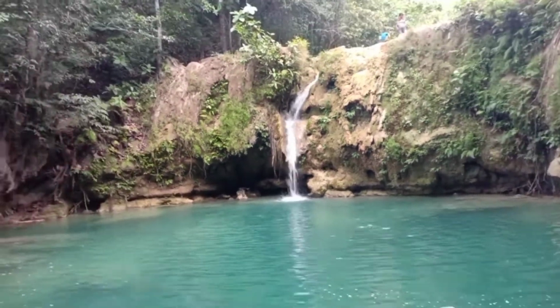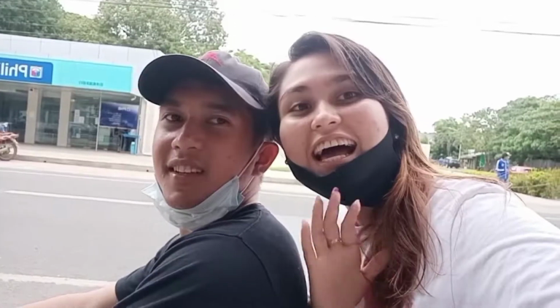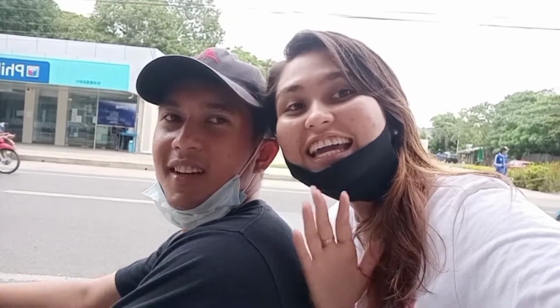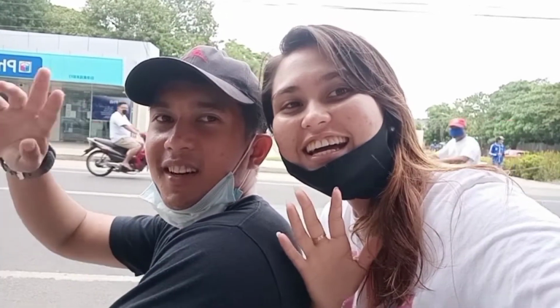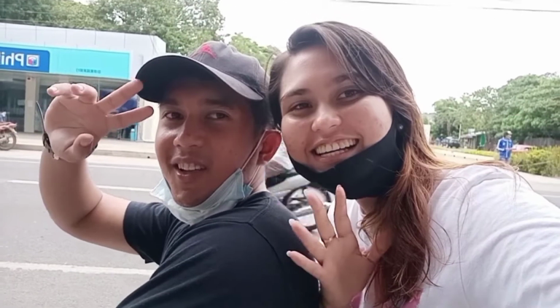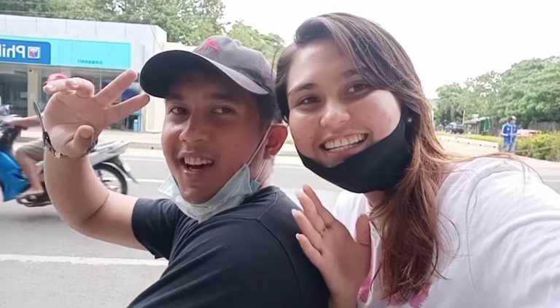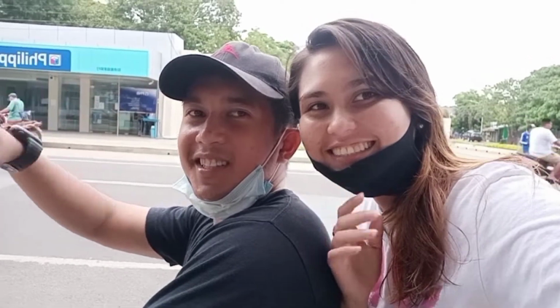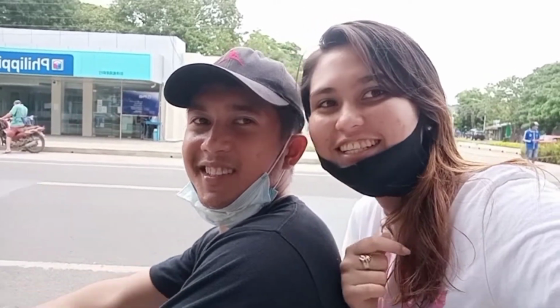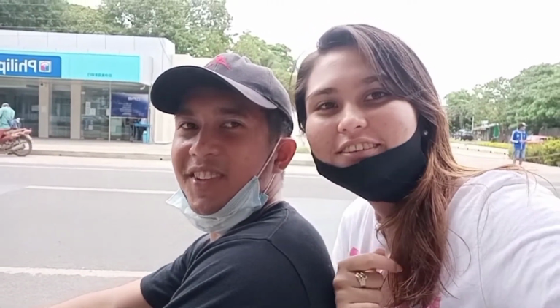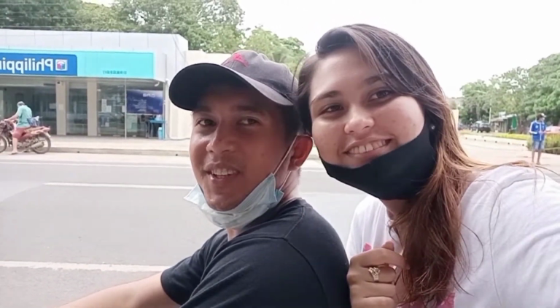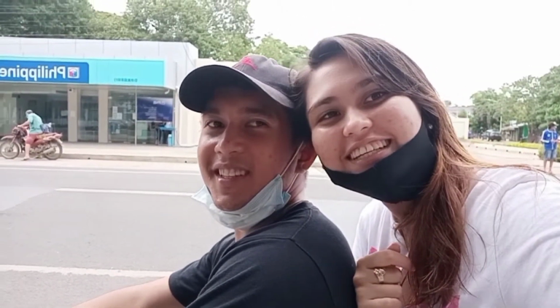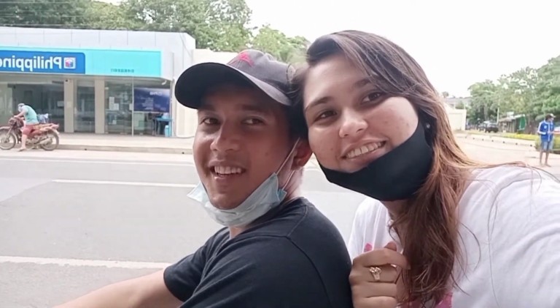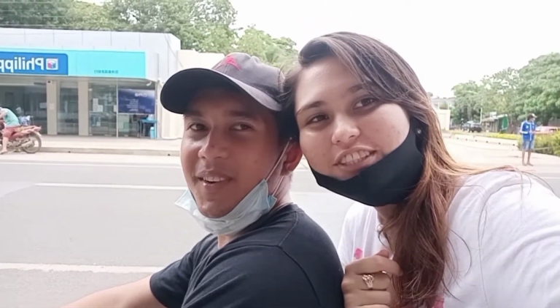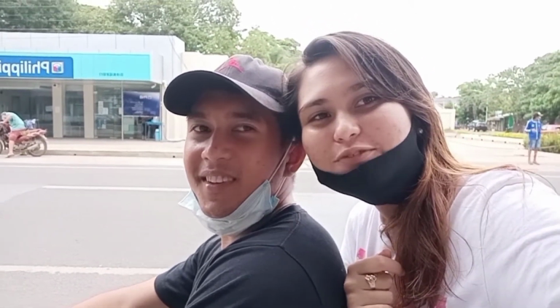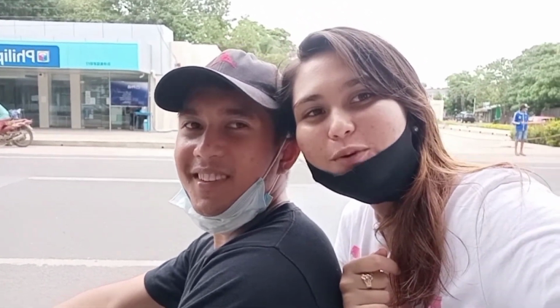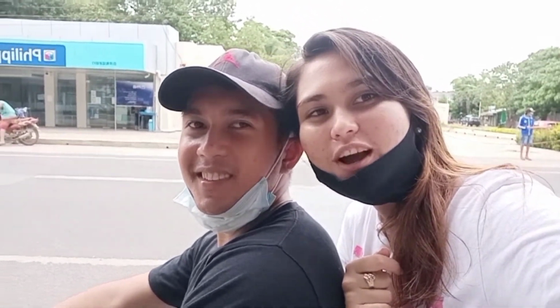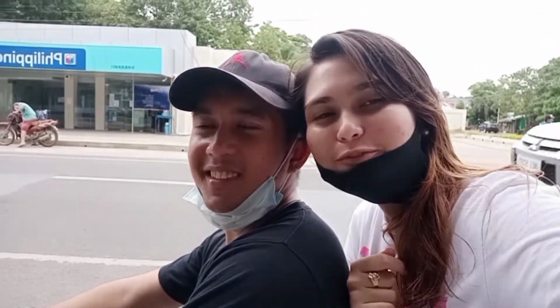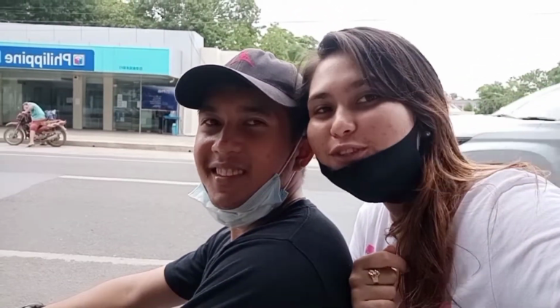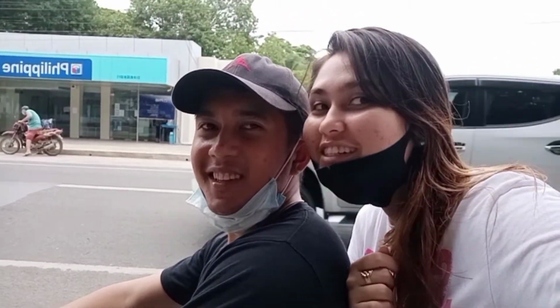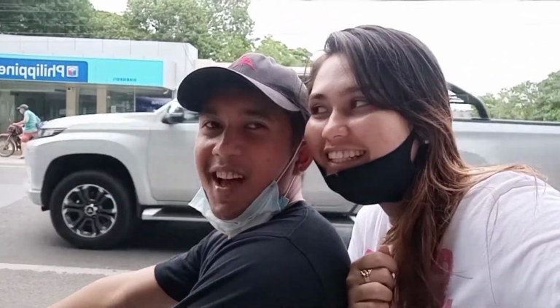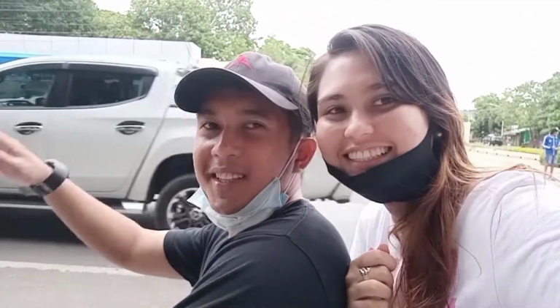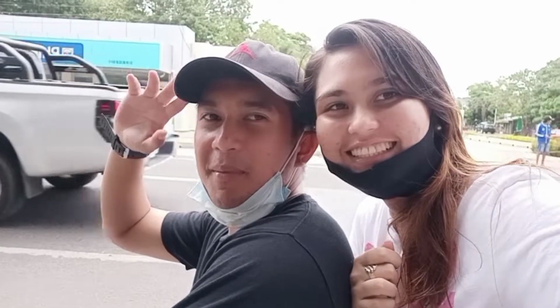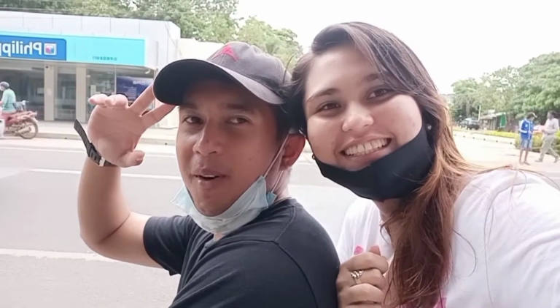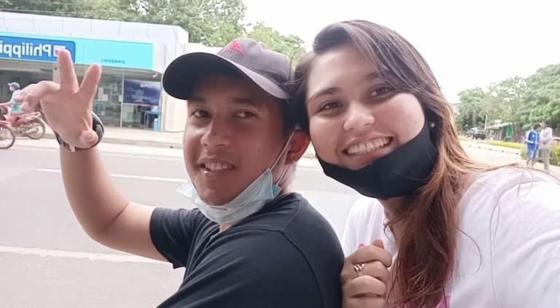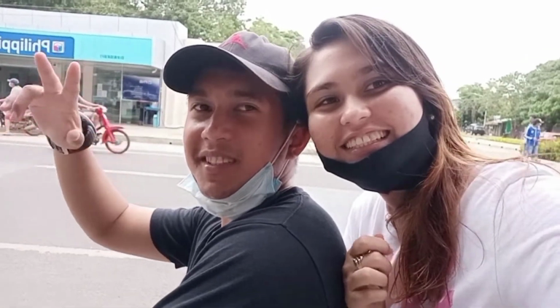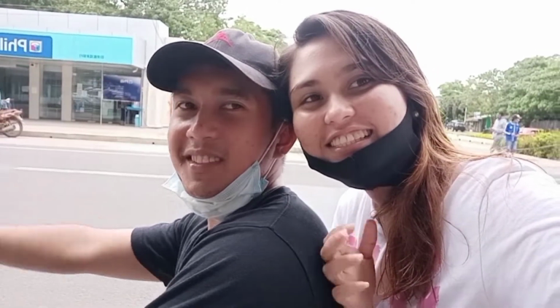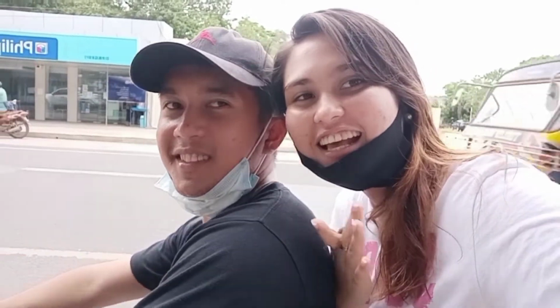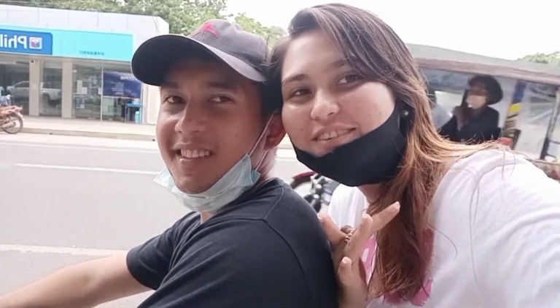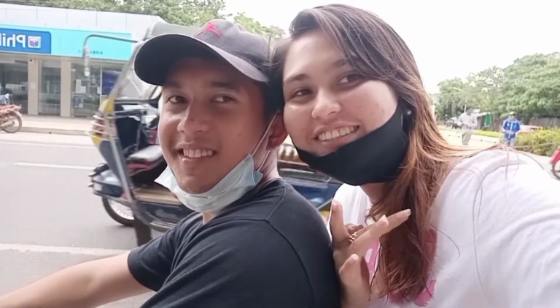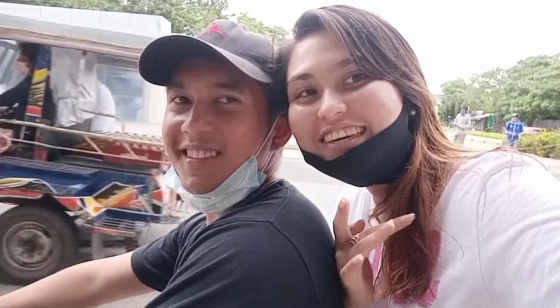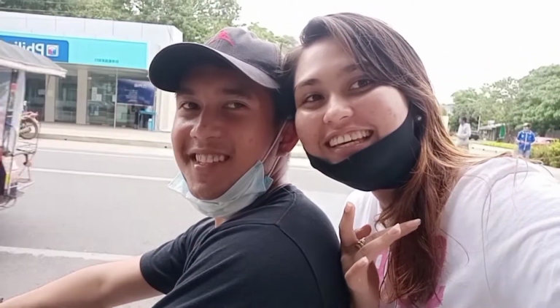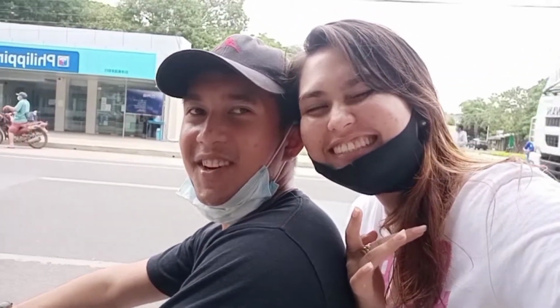Hey guys! Hello guys! Good afternoon! For today's video, we're off to Pantapi Falls! Let's go!